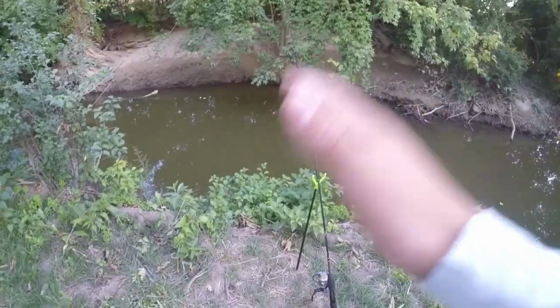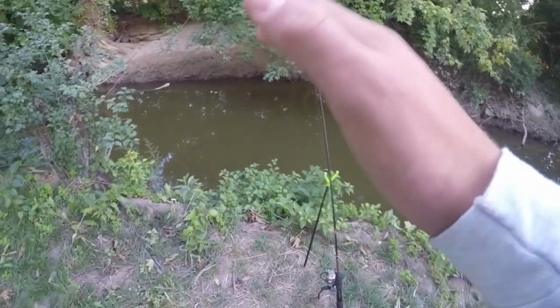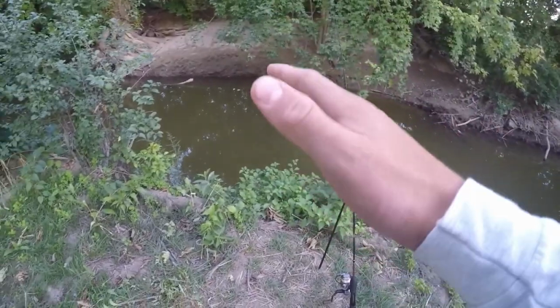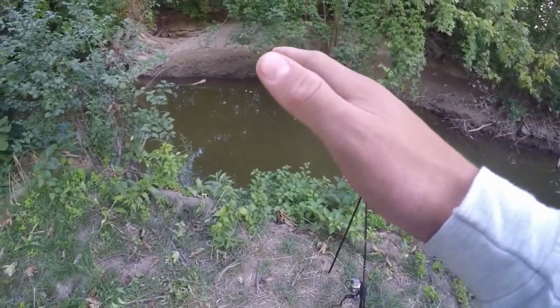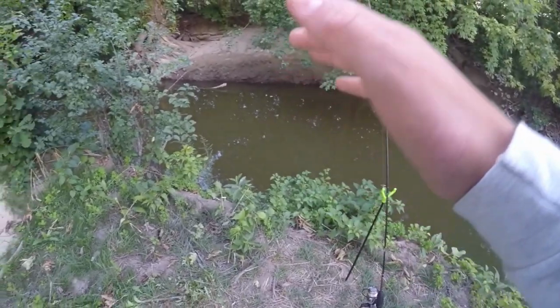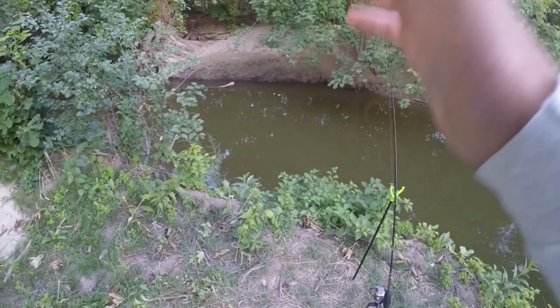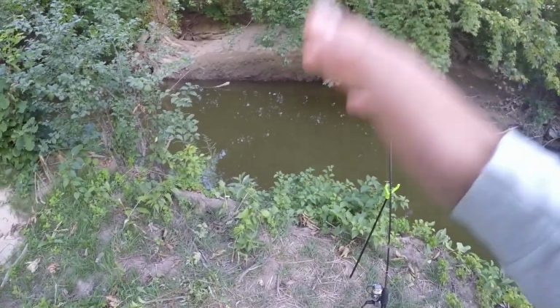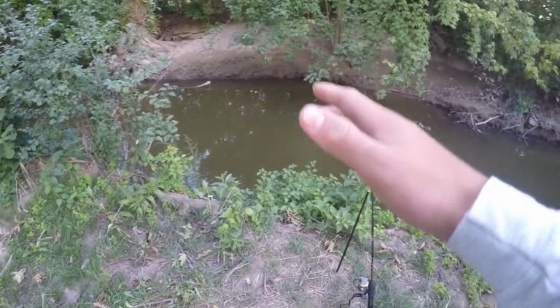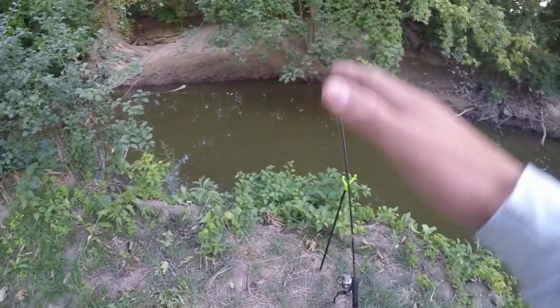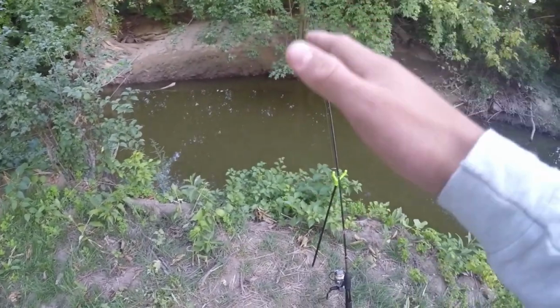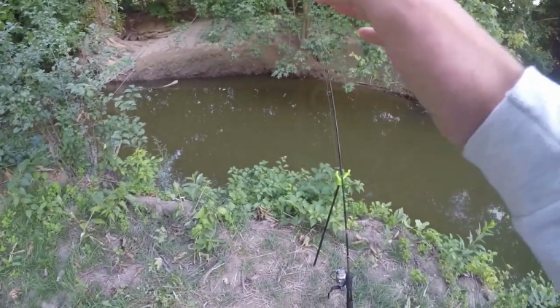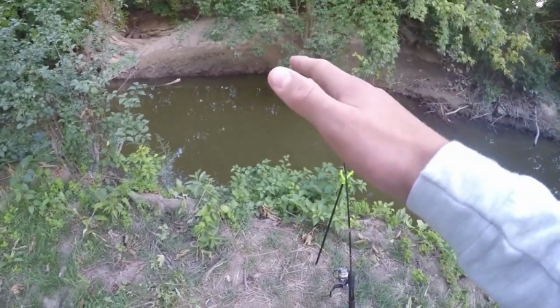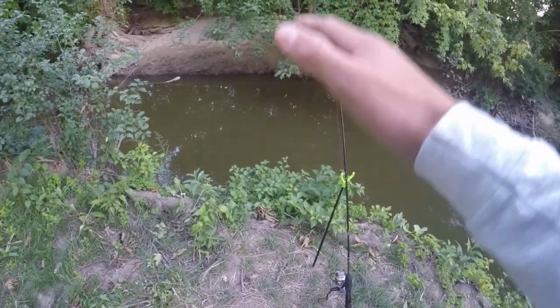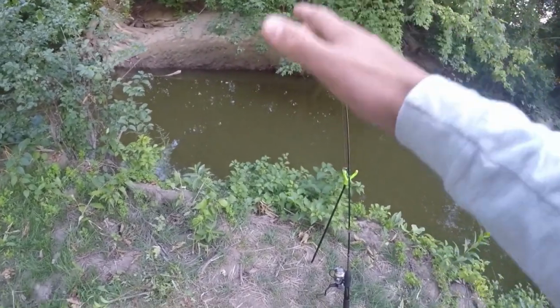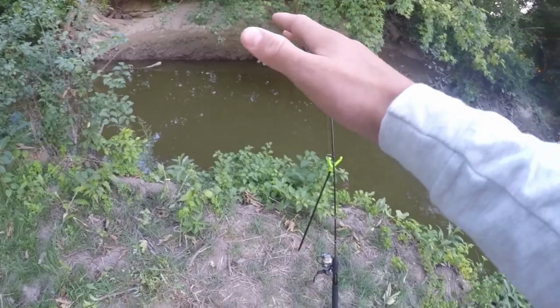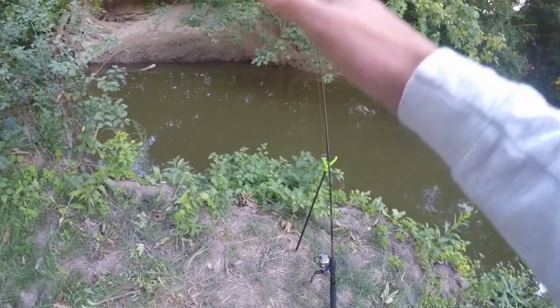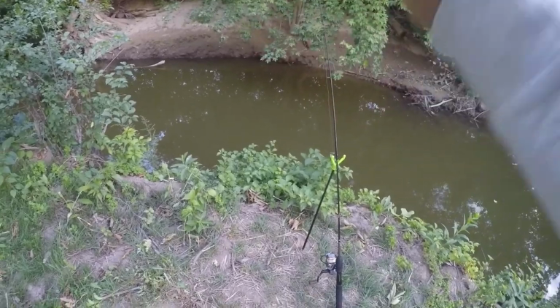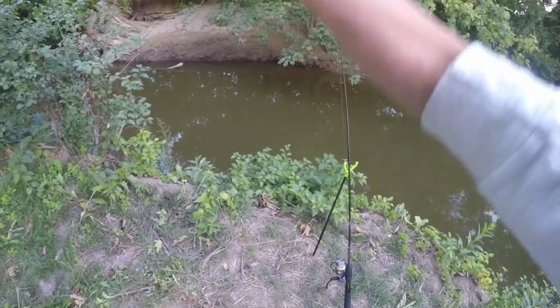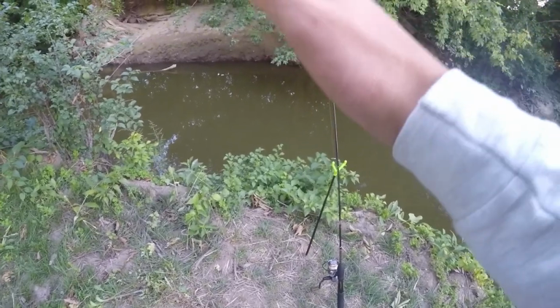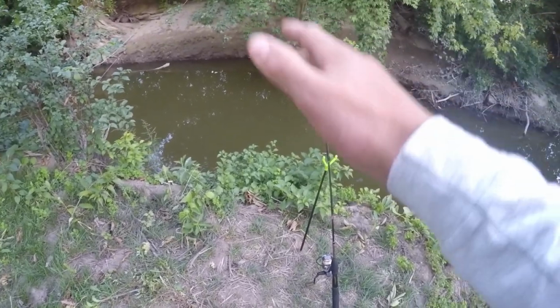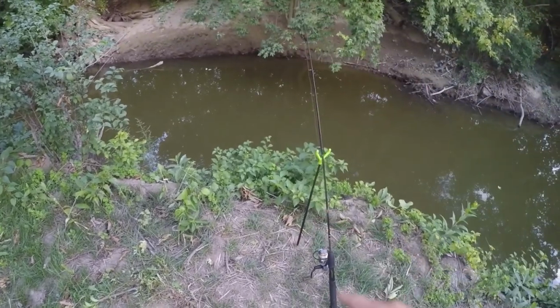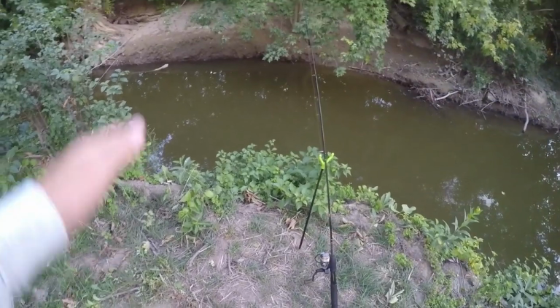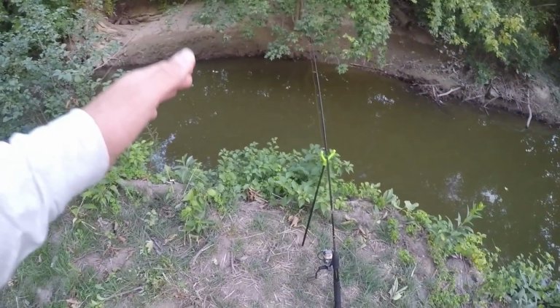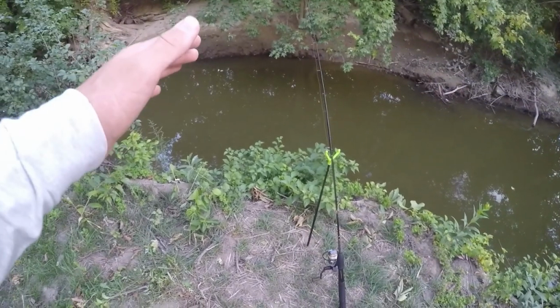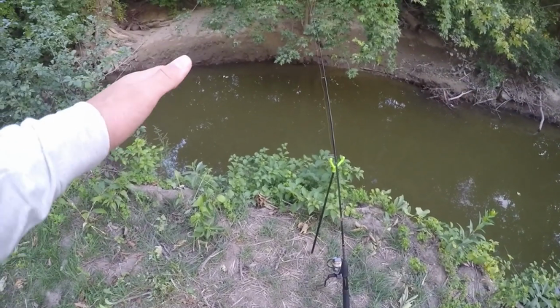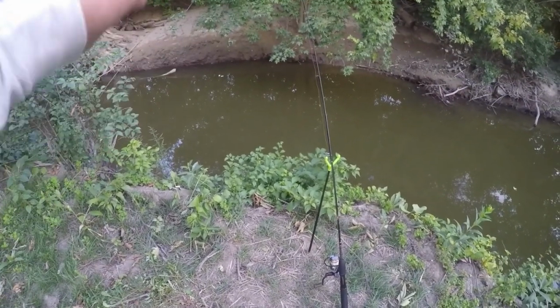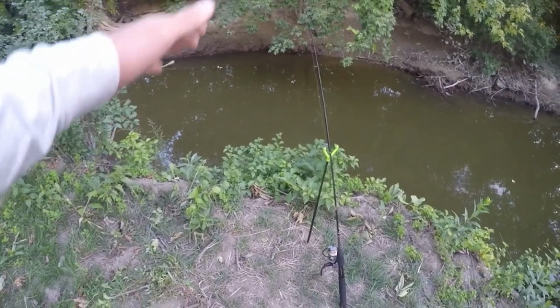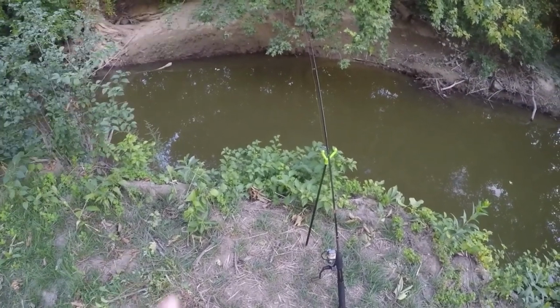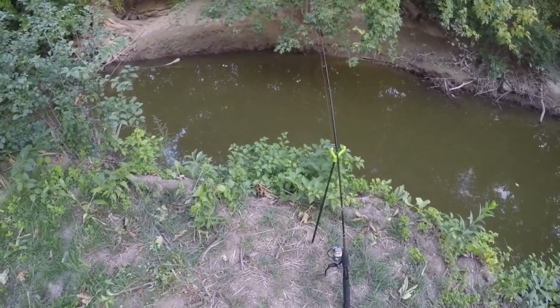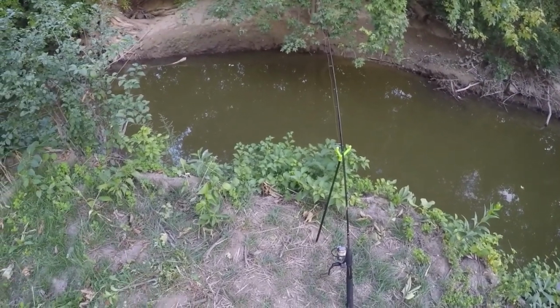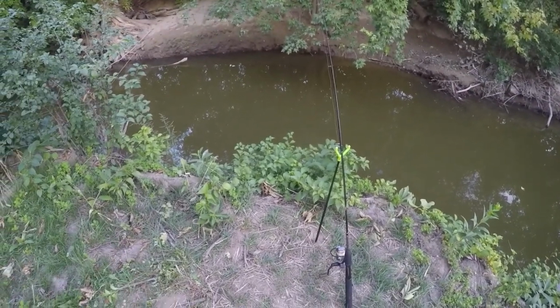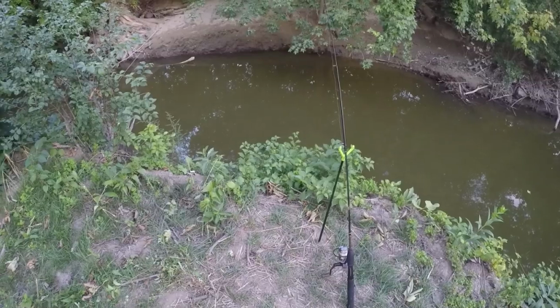I've been fishing out here for about an hour so far and we've not landed any fish yet. I've had a couple small bites but we were not able to catch anything. It is getting a little bit later so hopefully the action should start heating up here soon.